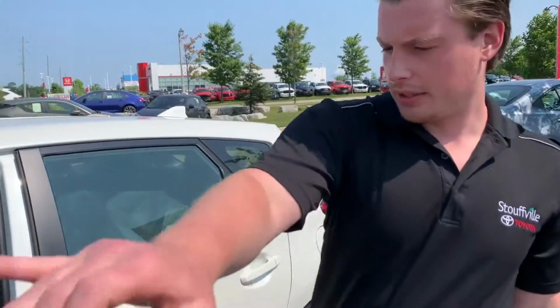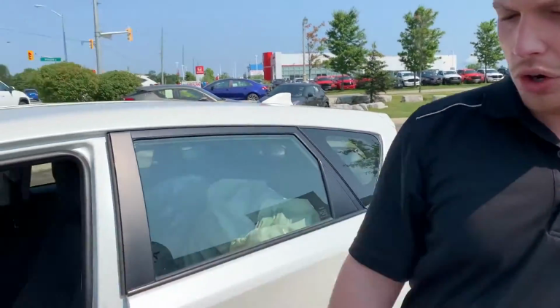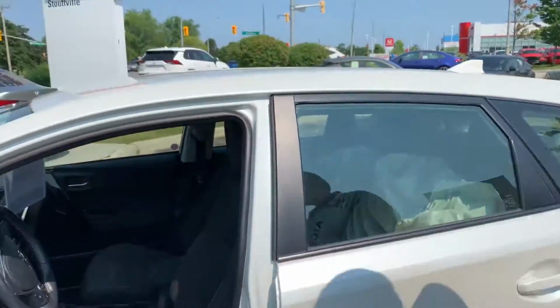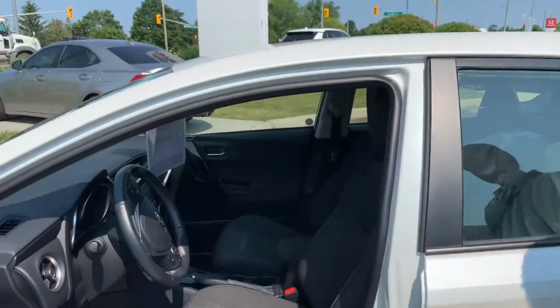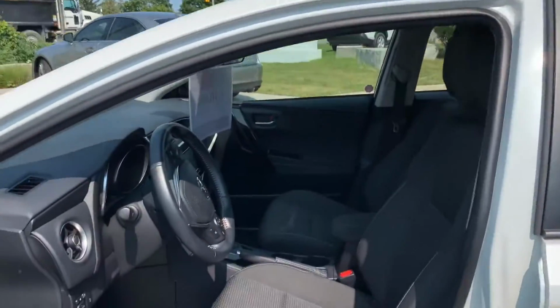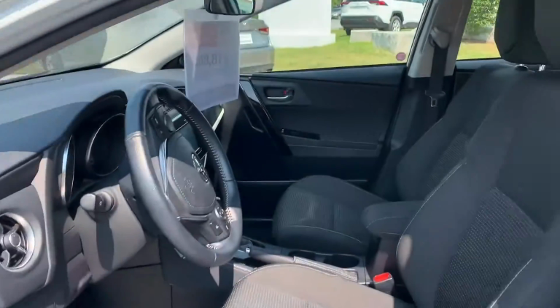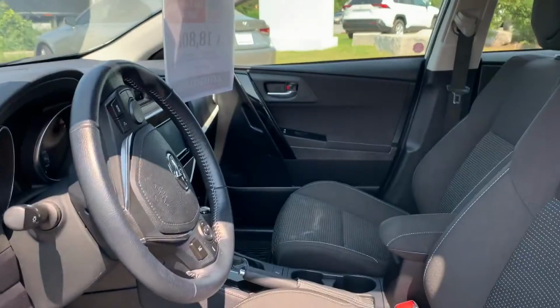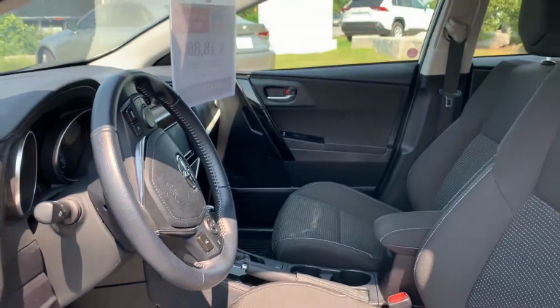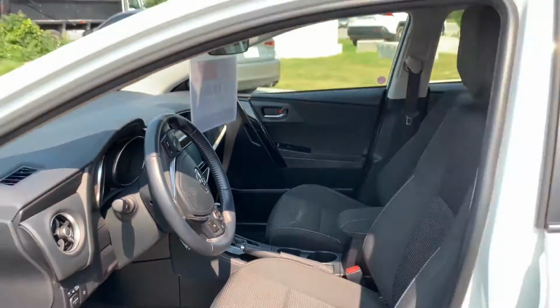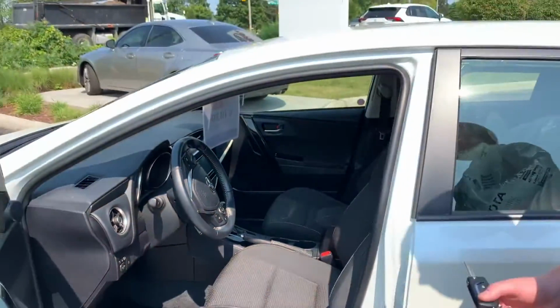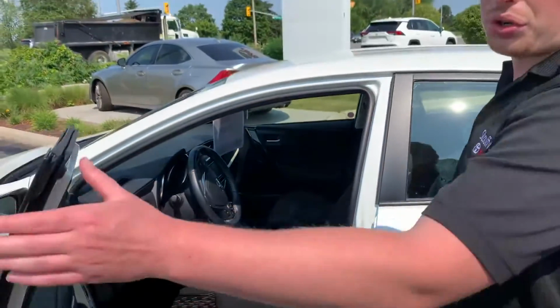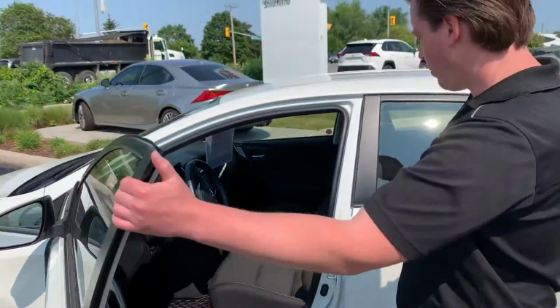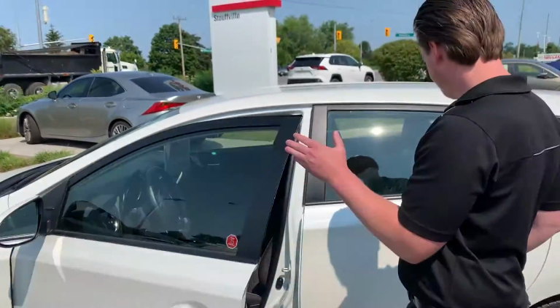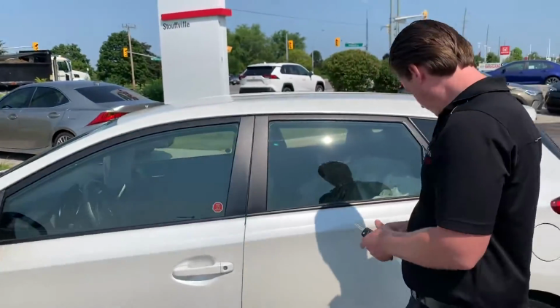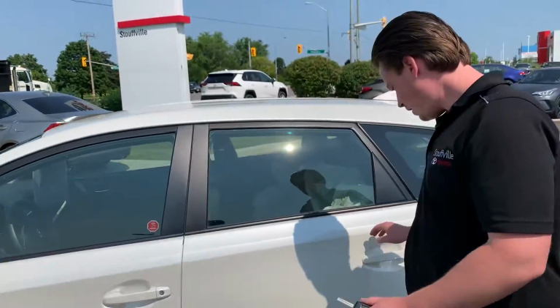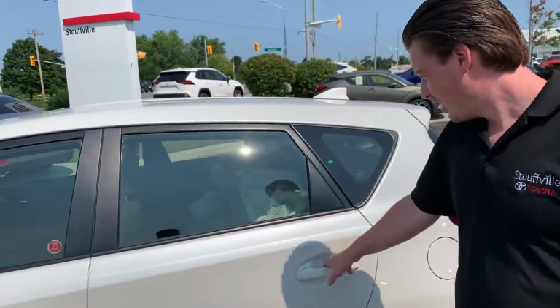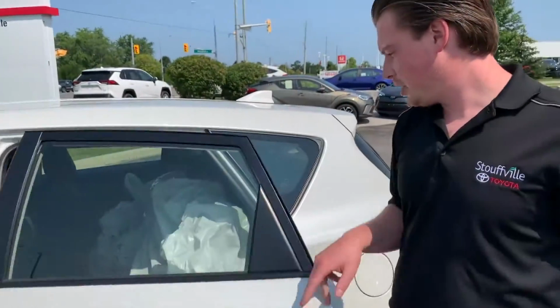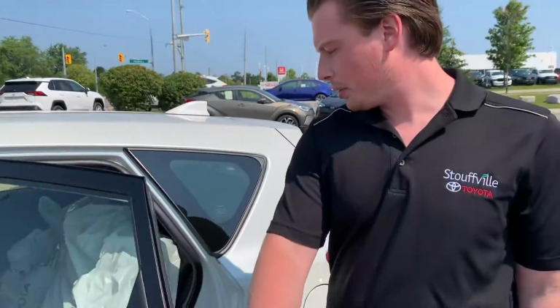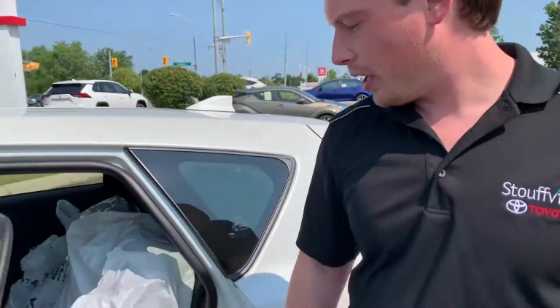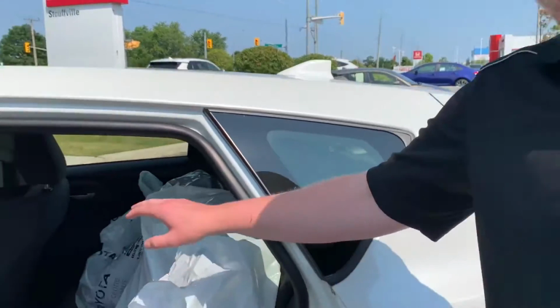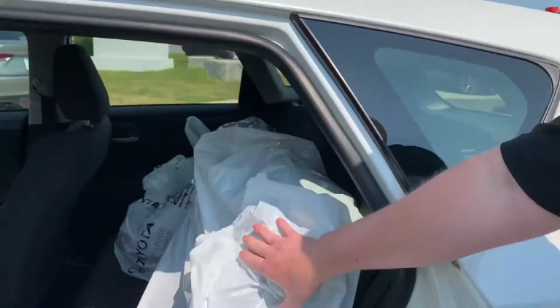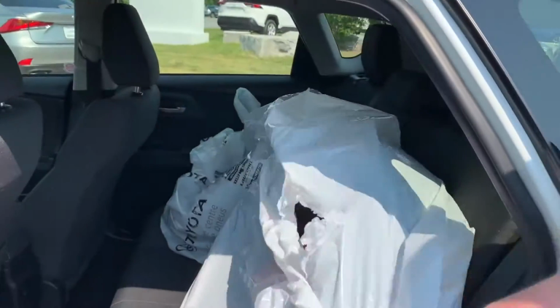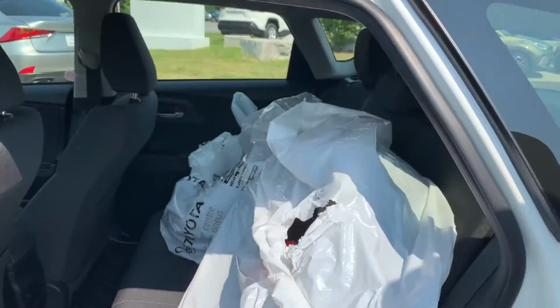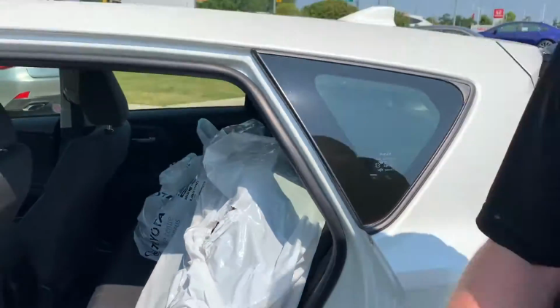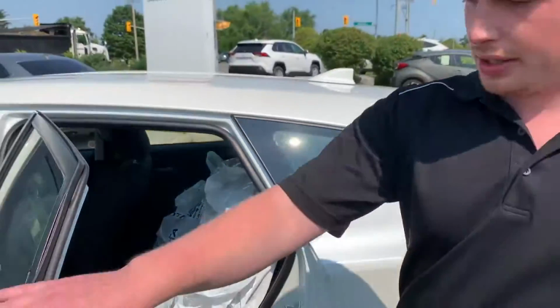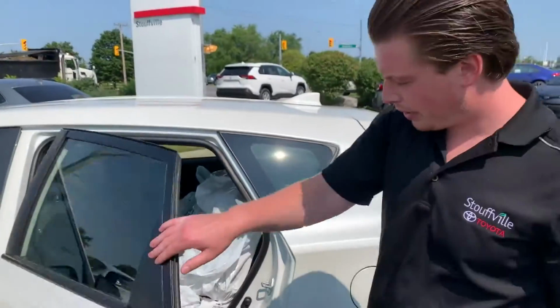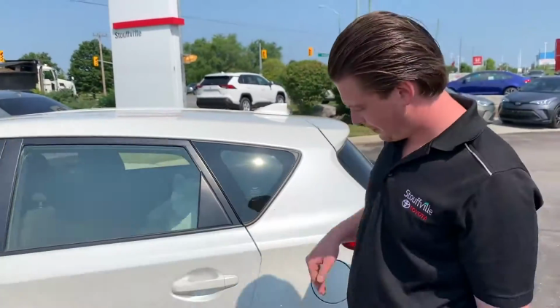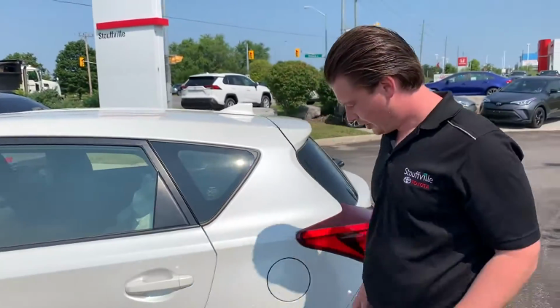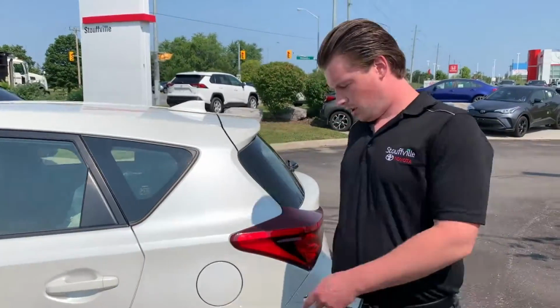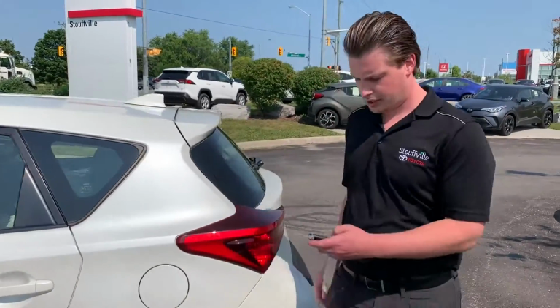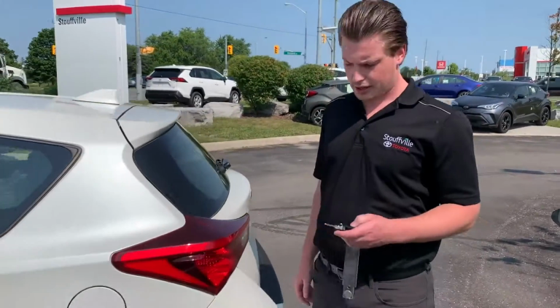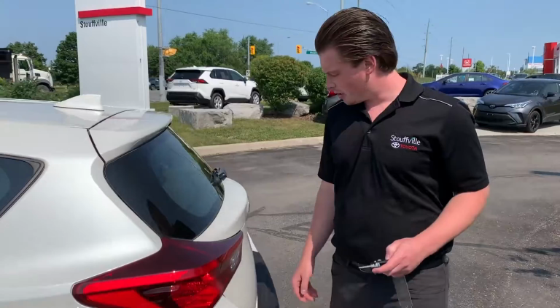Nice low mileage — only 43,000 kilometers on this one here. It shows really well. Huge bonus for you: you do get the two sets of tires. The winter tires are there for you, and the all-season tires are on it.